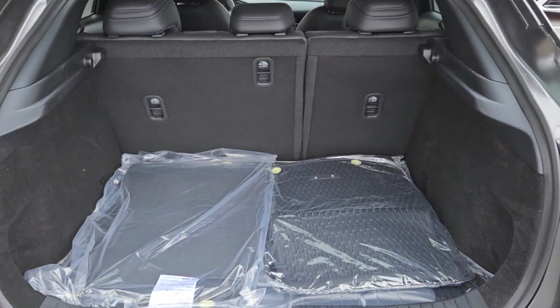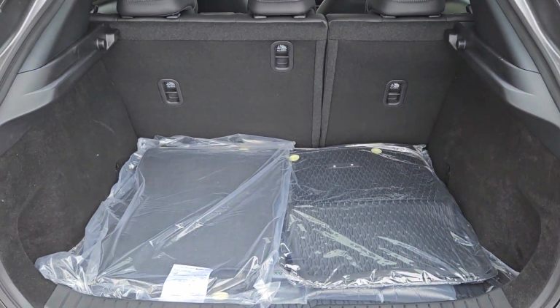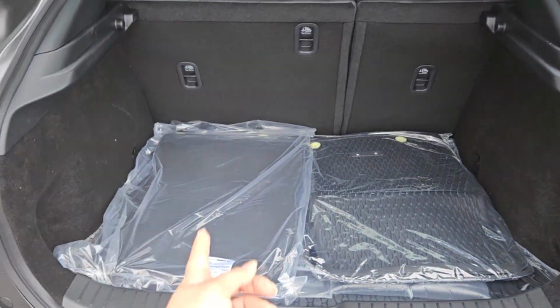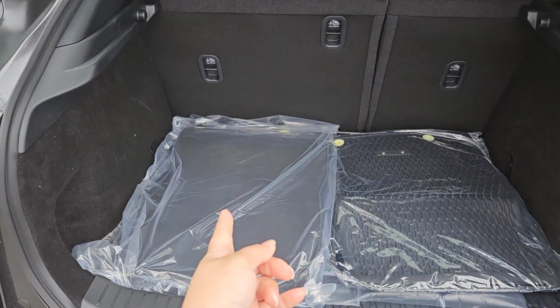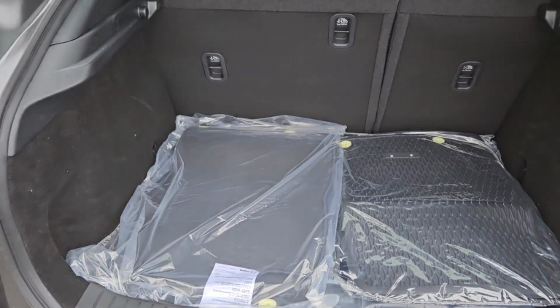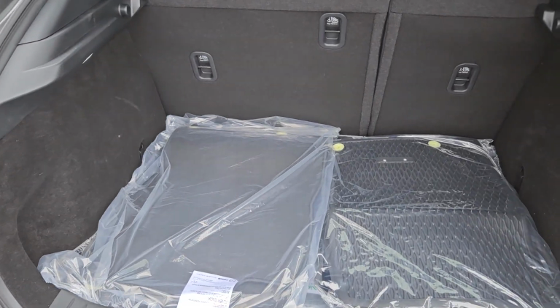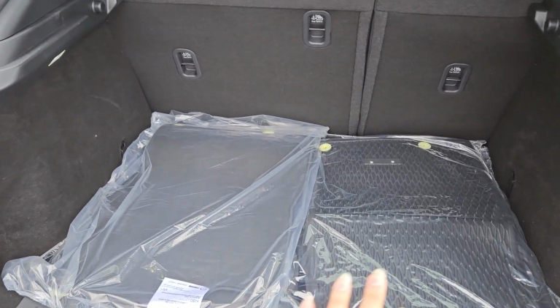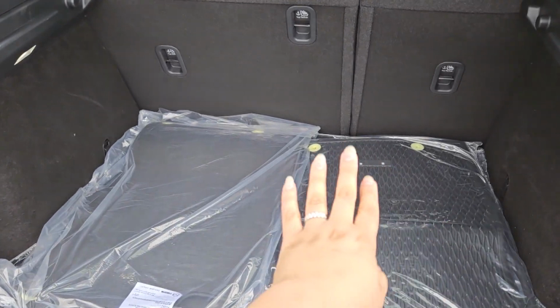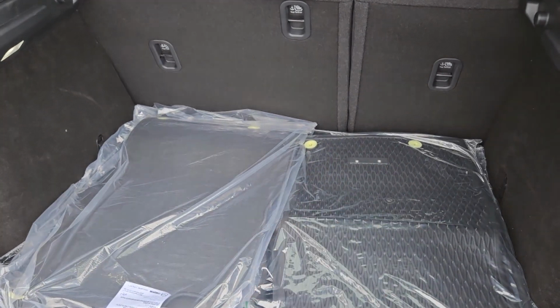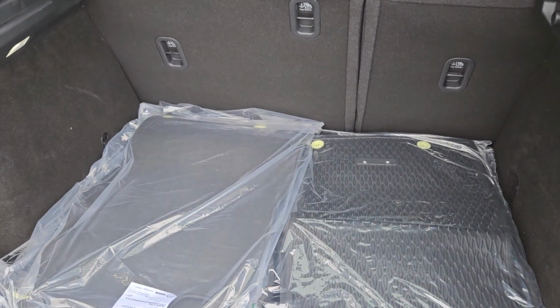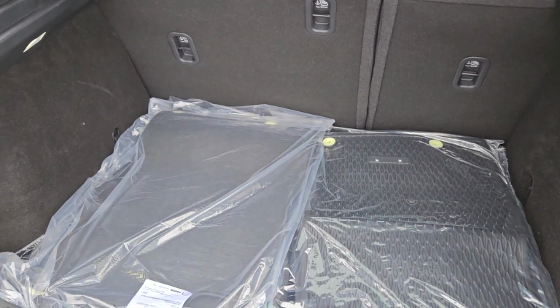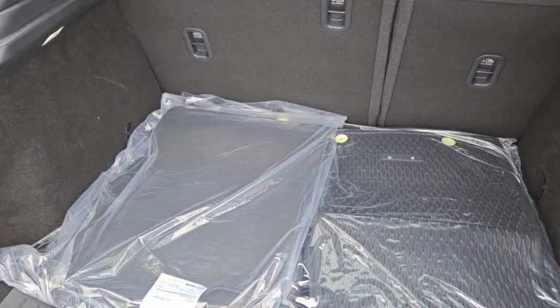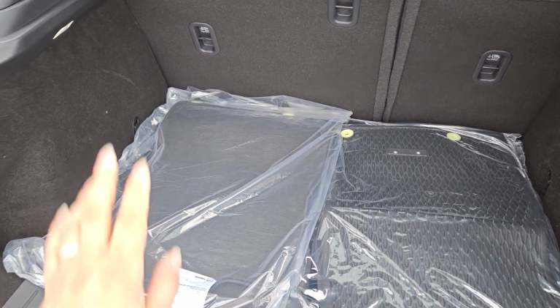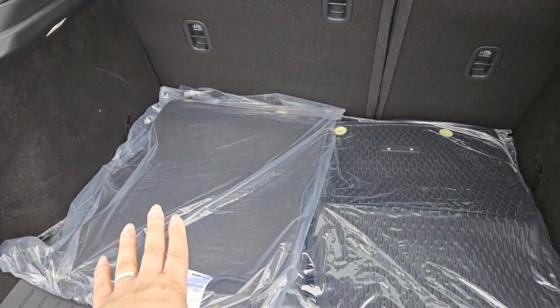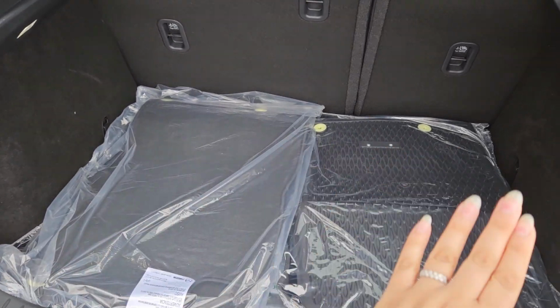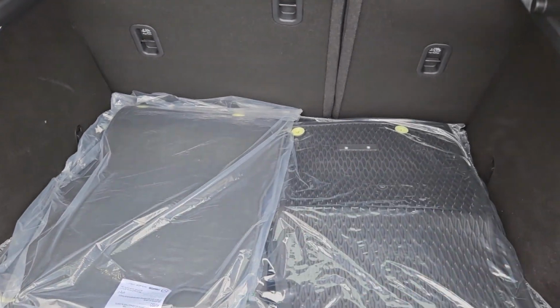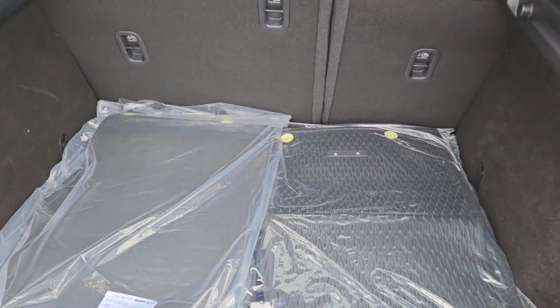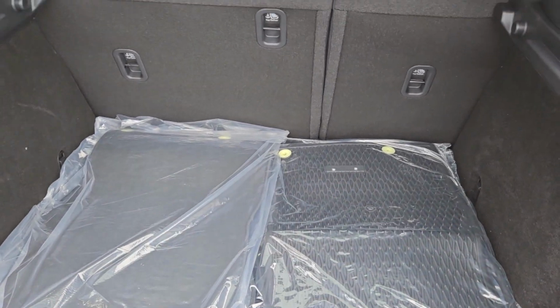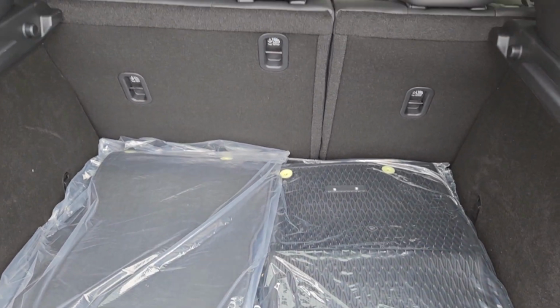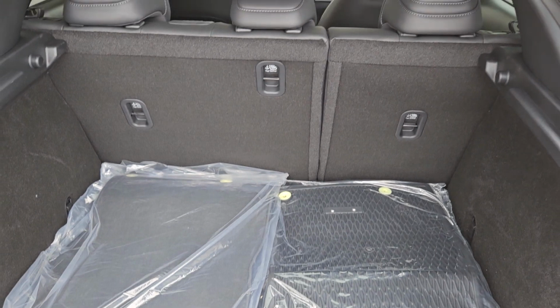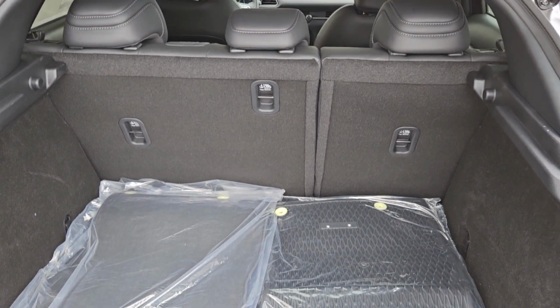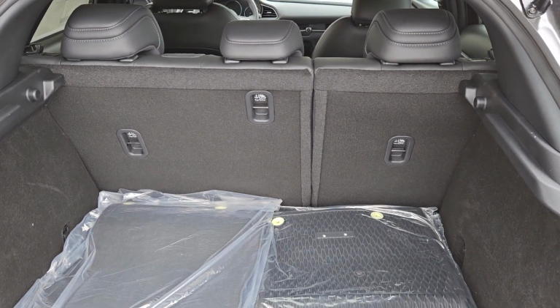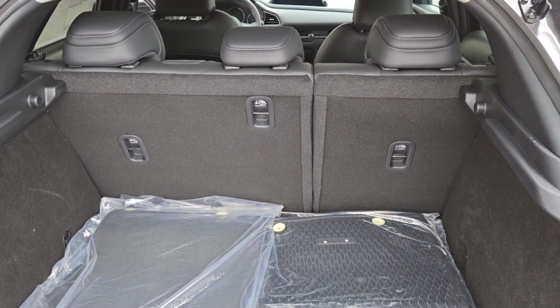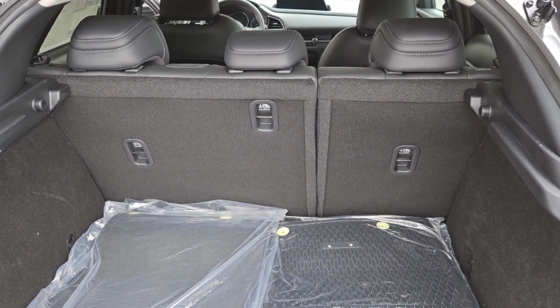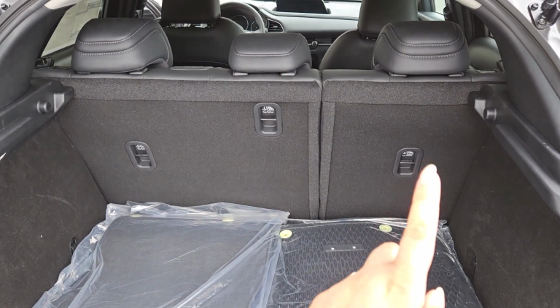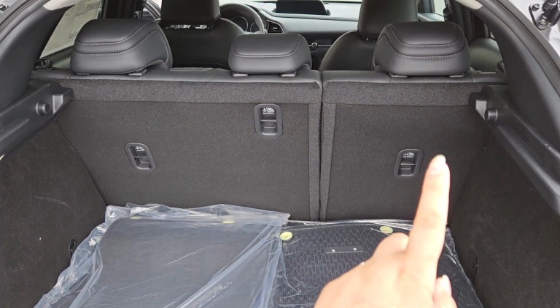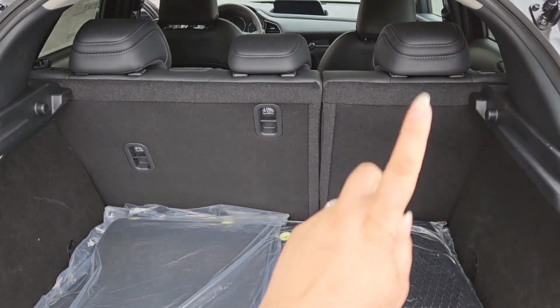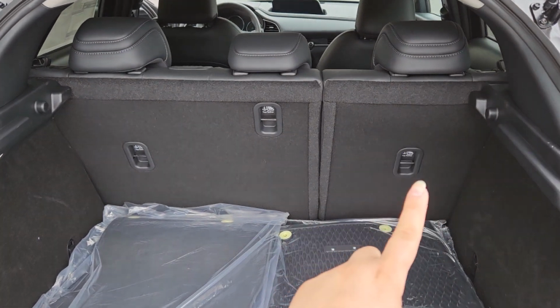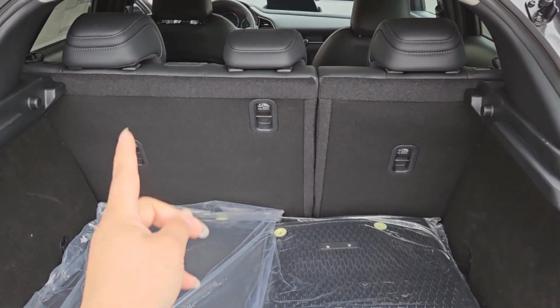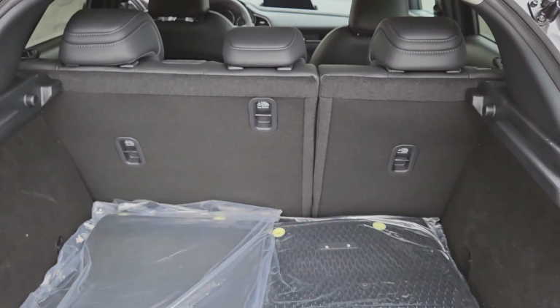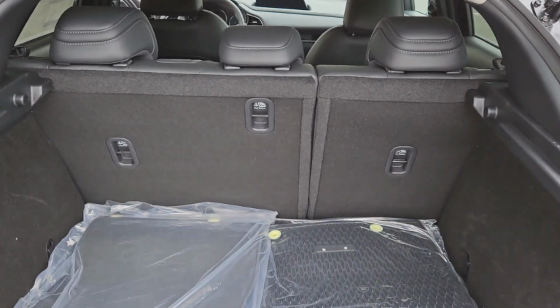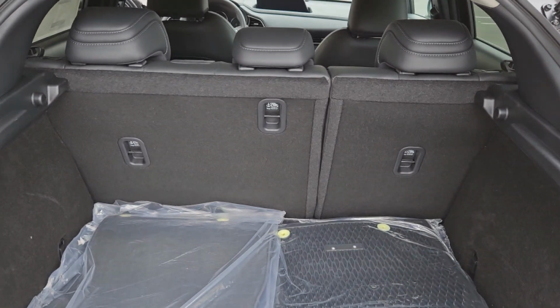It comes with floor mats — some come with regular floor mats, some come with all-weather floor mats — and you can drop the seats for the 60/40 split.